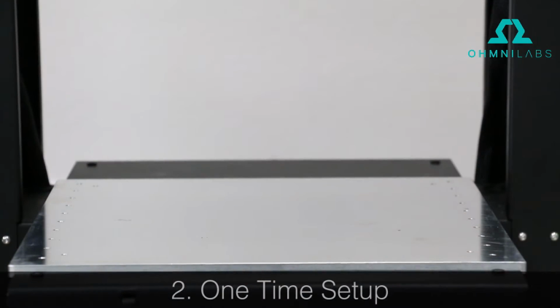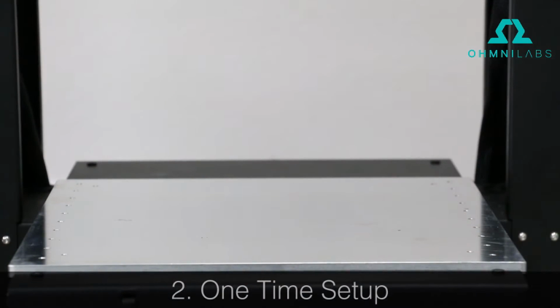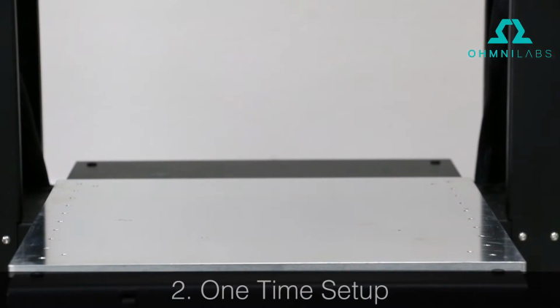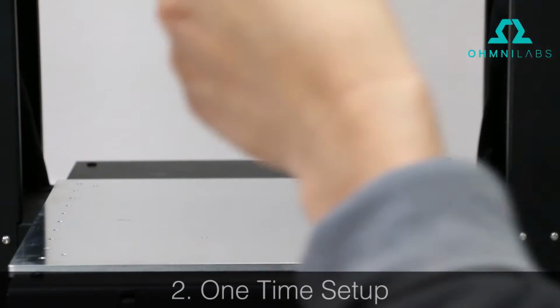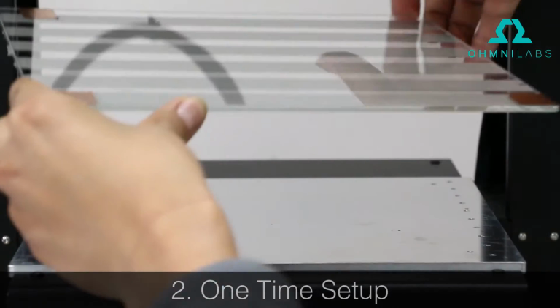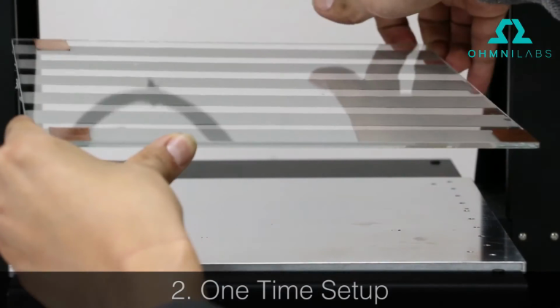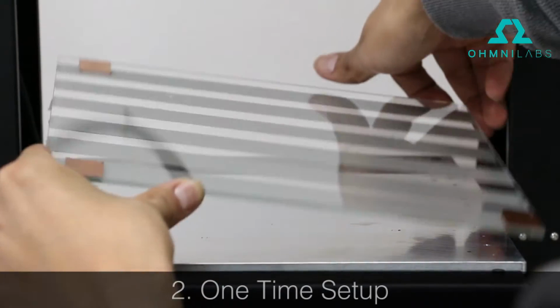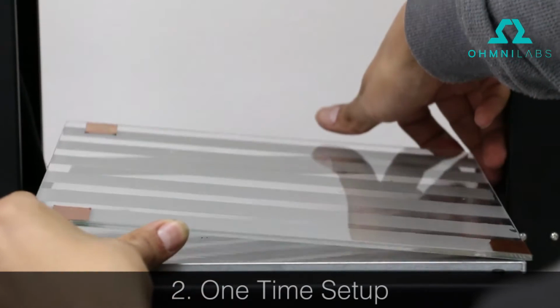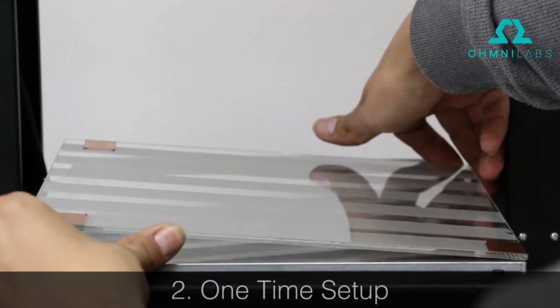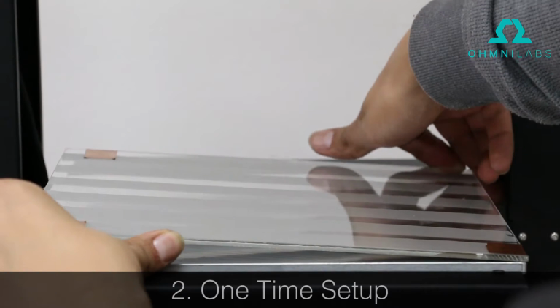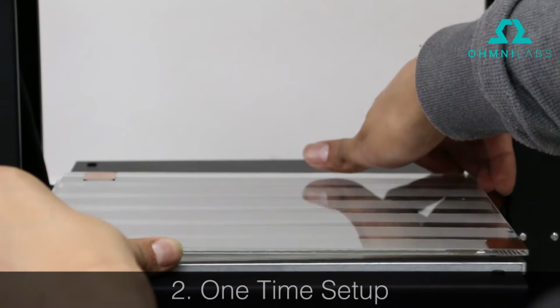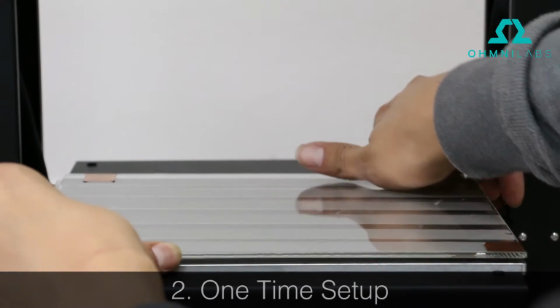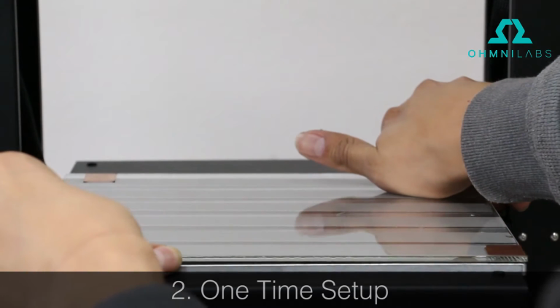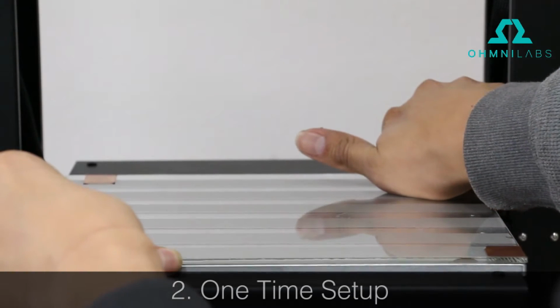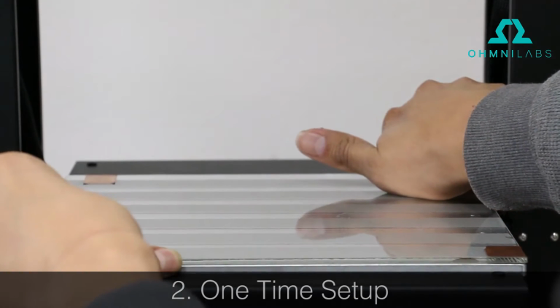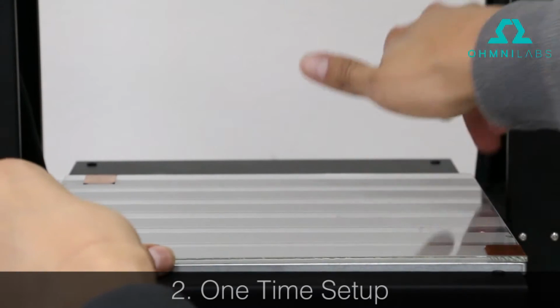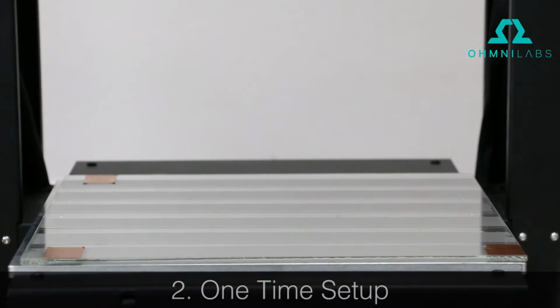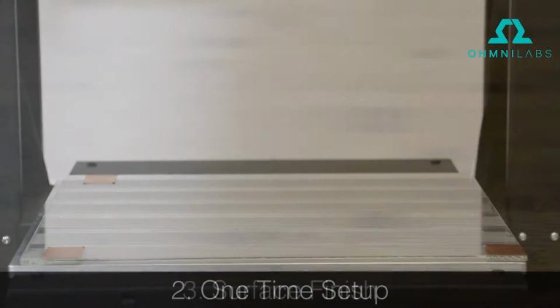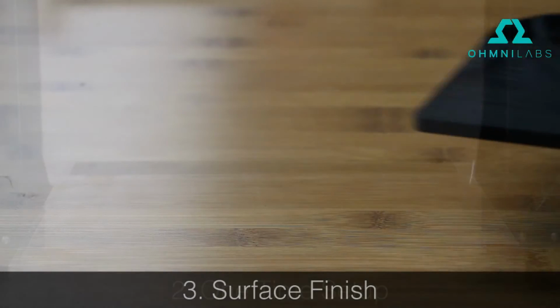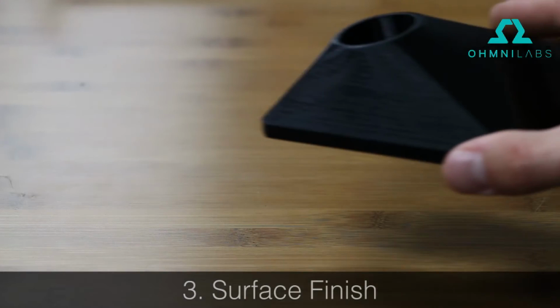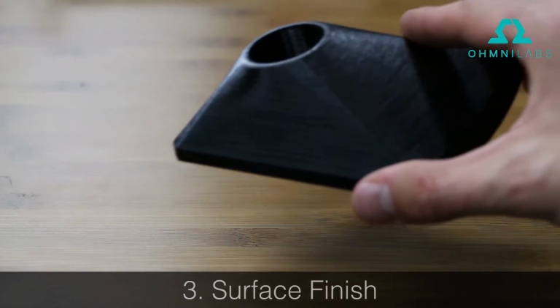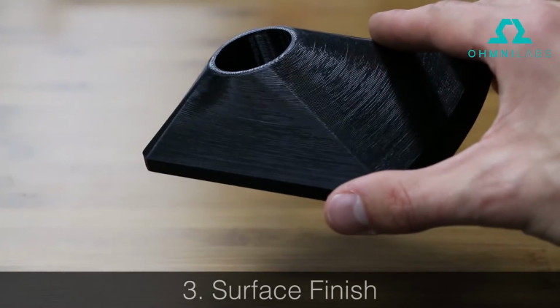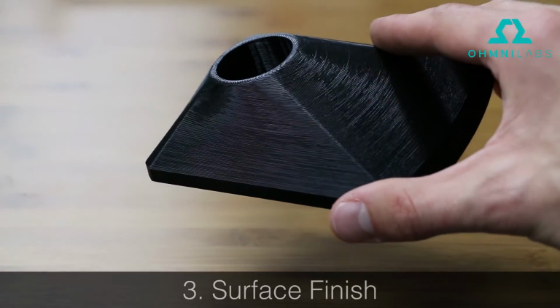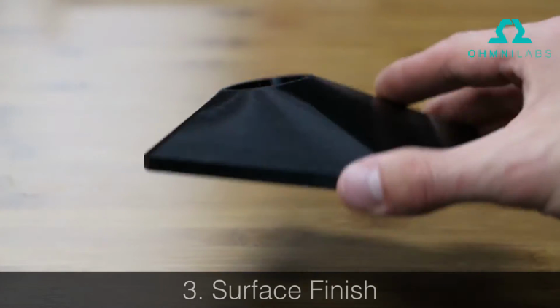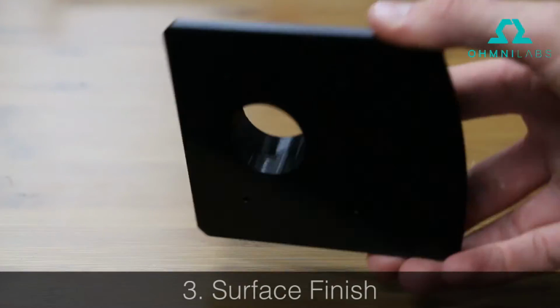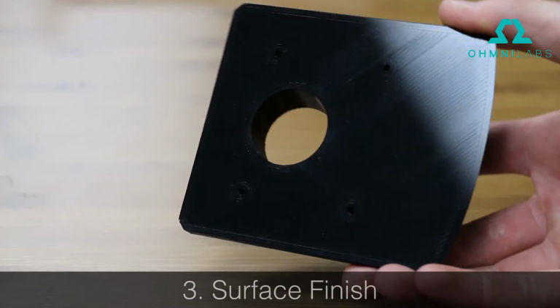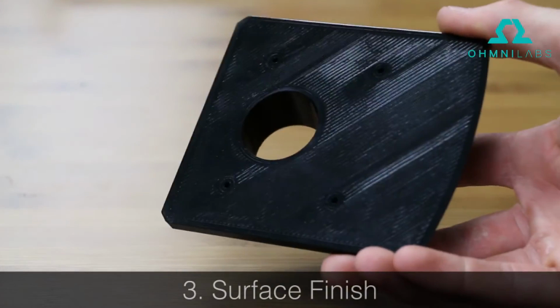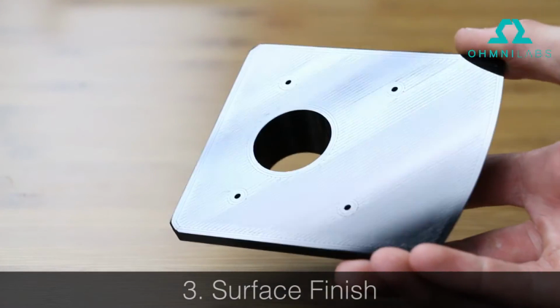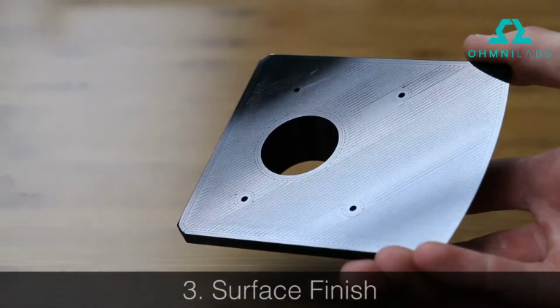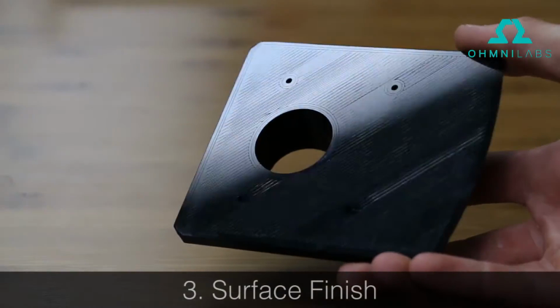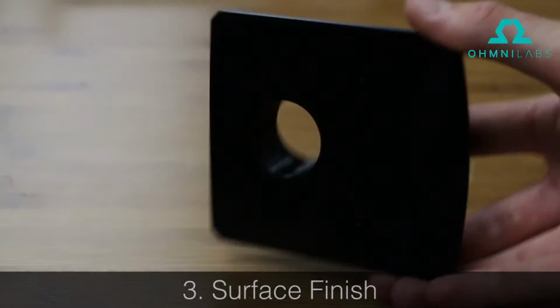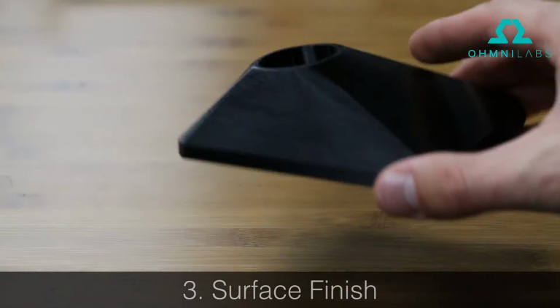Two, it's a one-time setup. Once the glass is installed it's good to go. No applications required. Three, surface finish. Parts will have a beautiful glossy flat and clean surface.